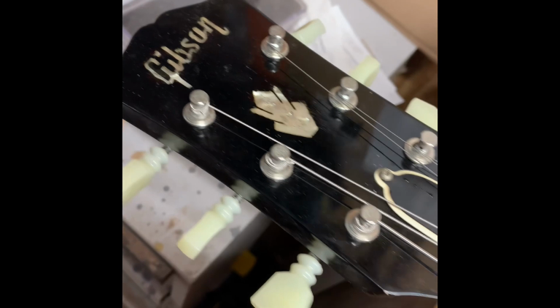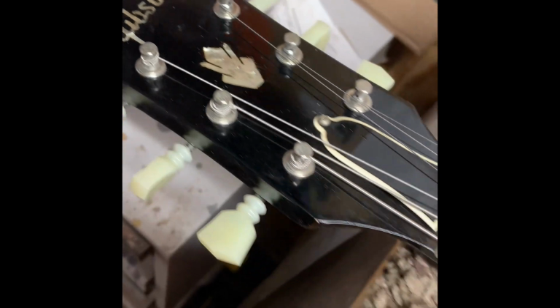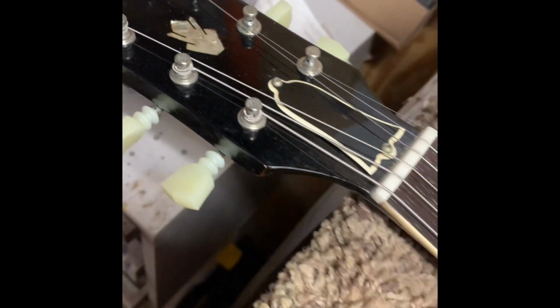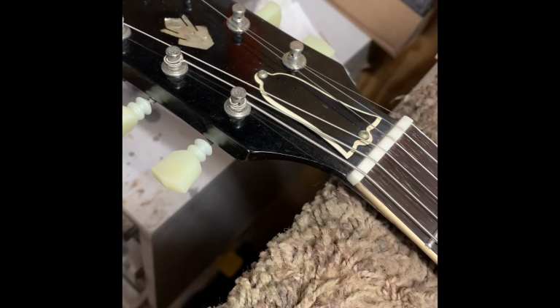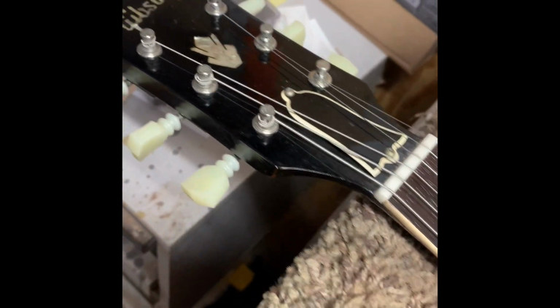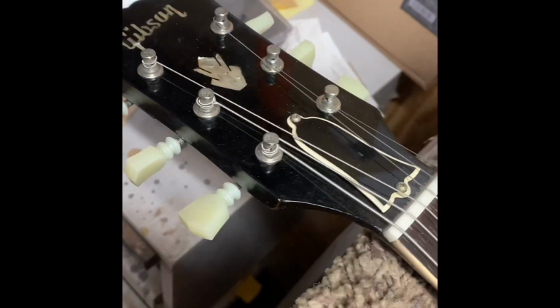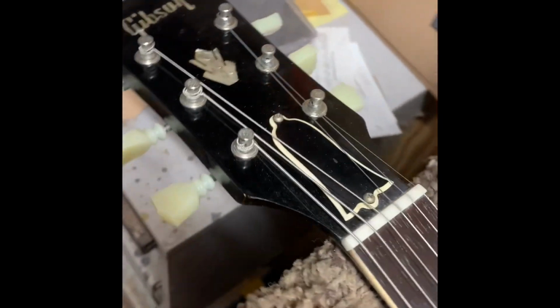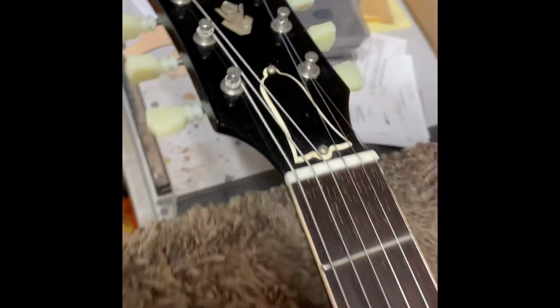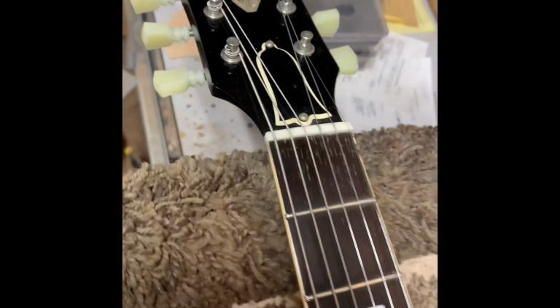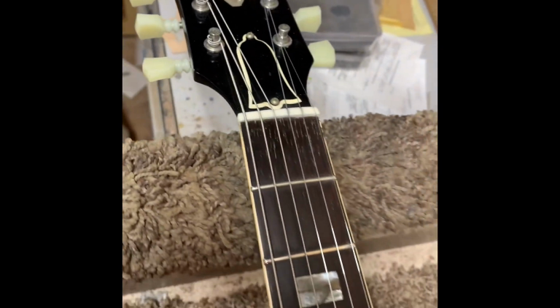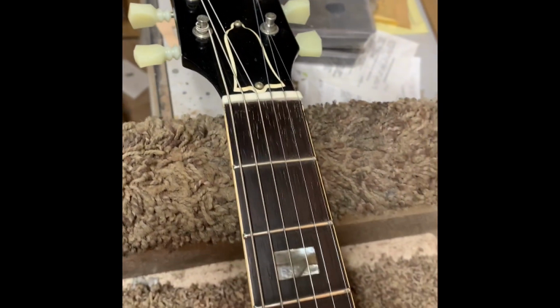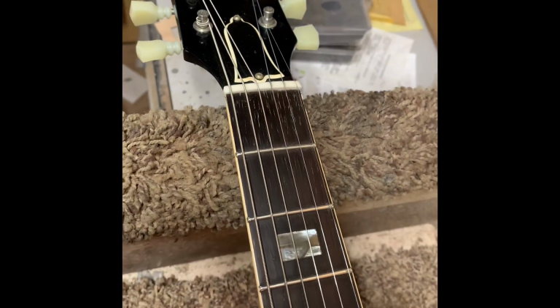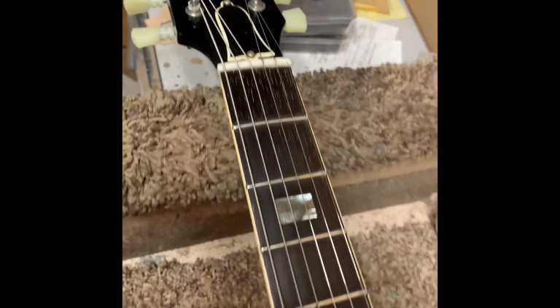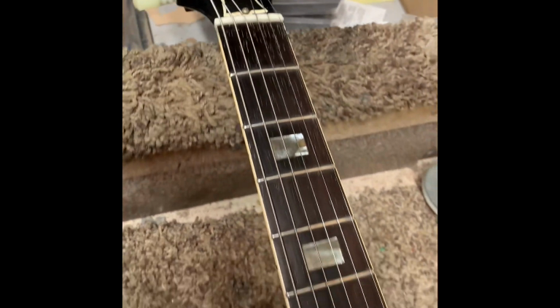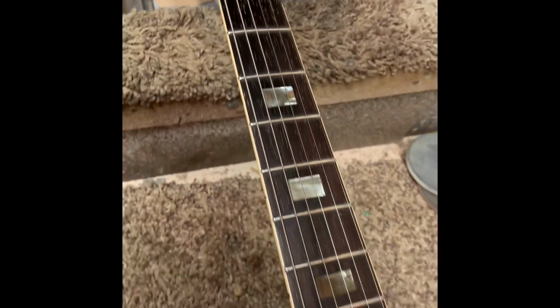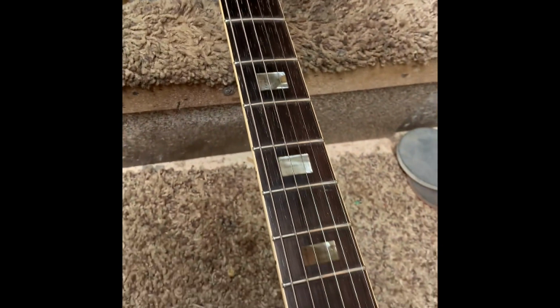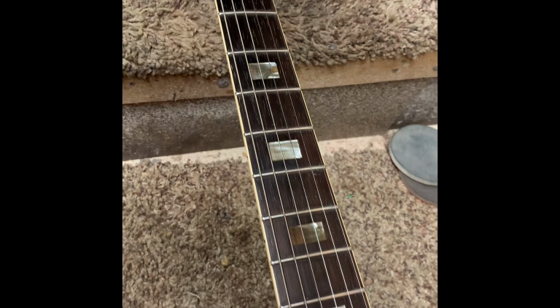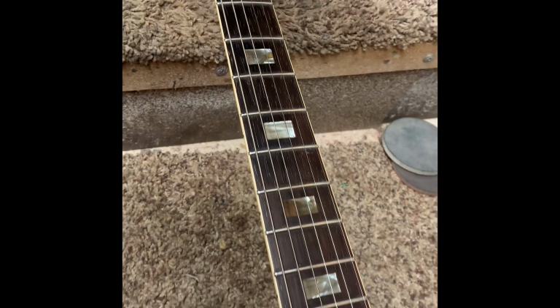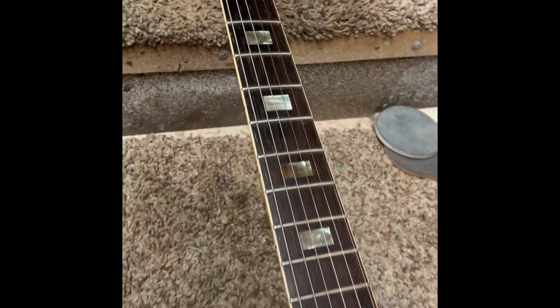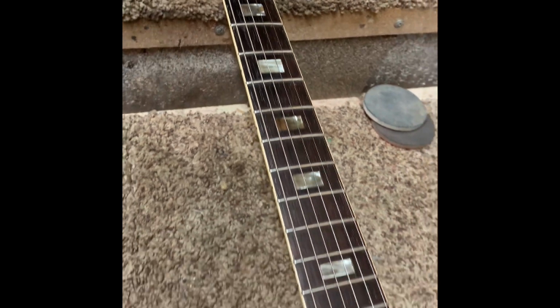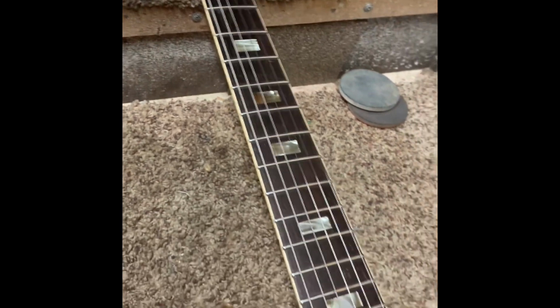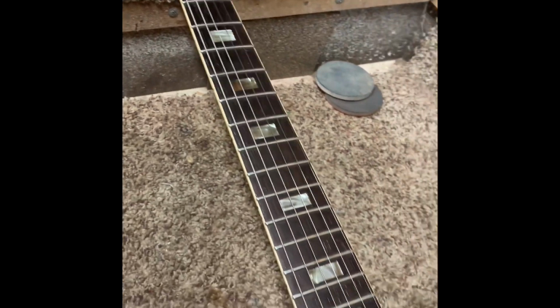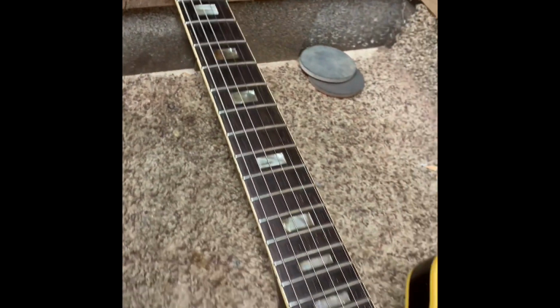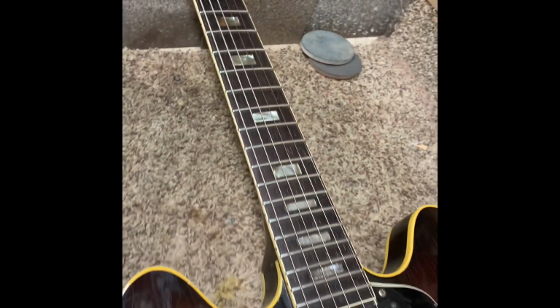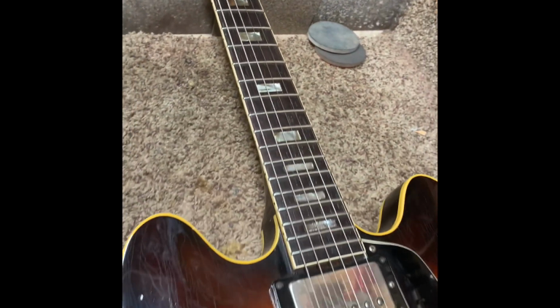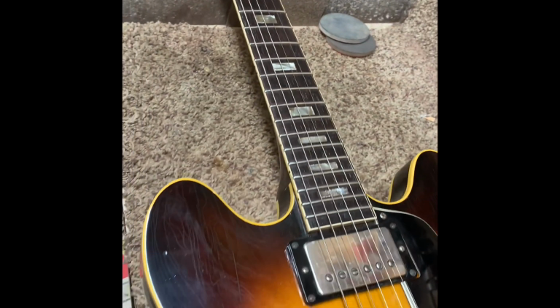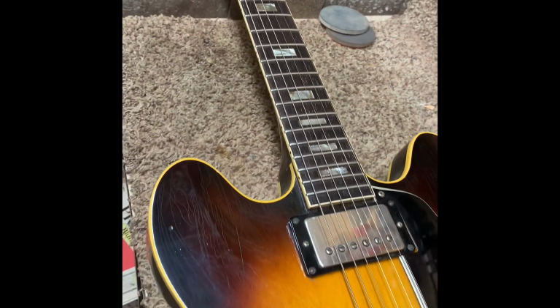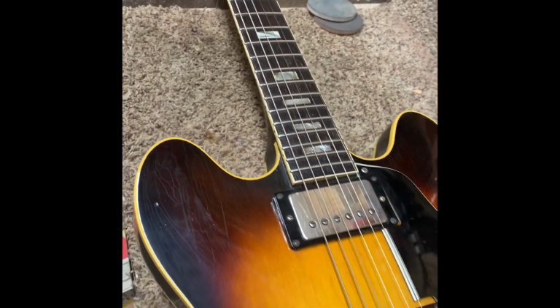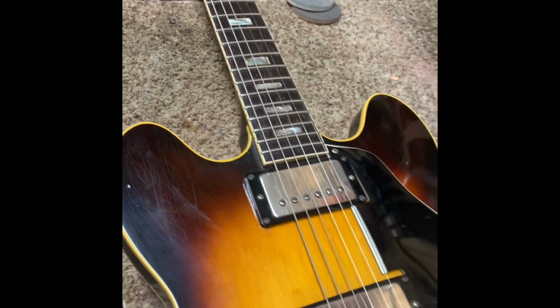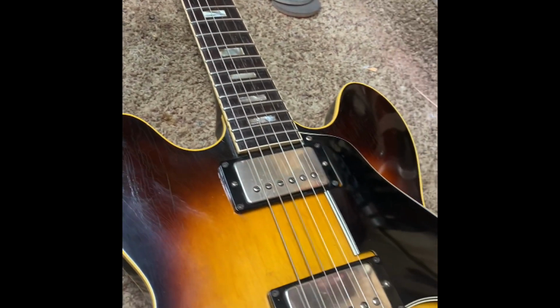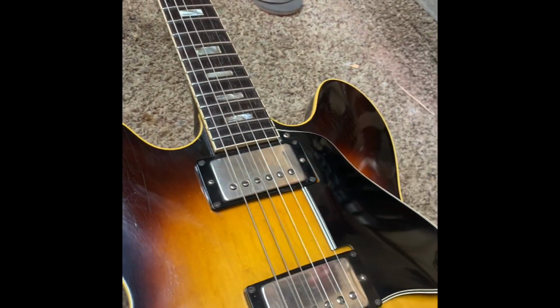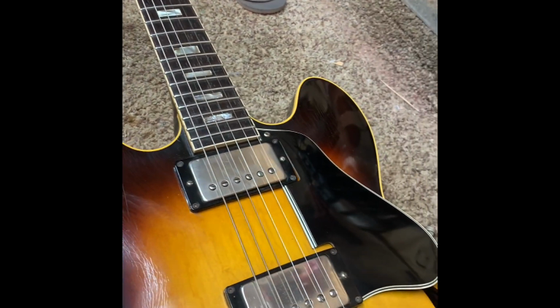I put in the proper tuners. Everything looks back to normal now. I strung it up — it sounds great, it plays great.